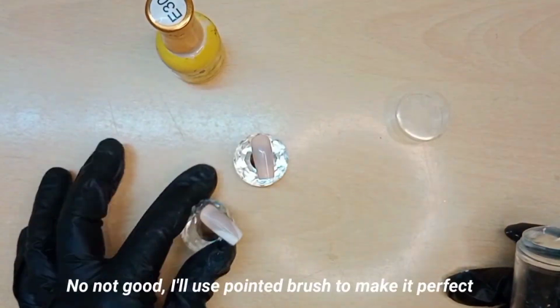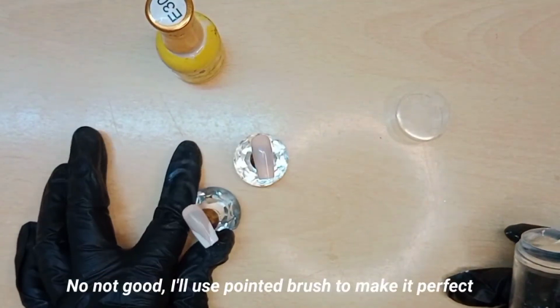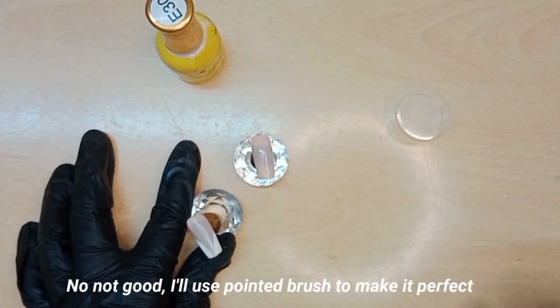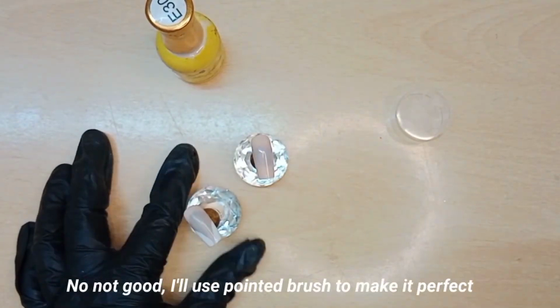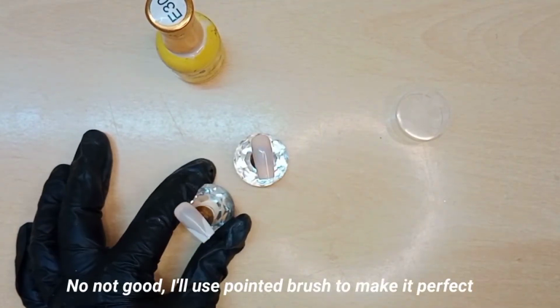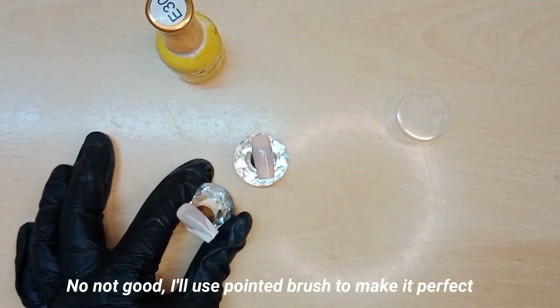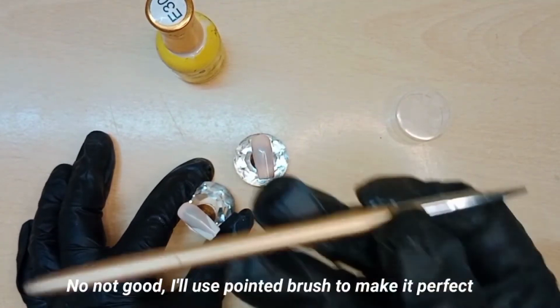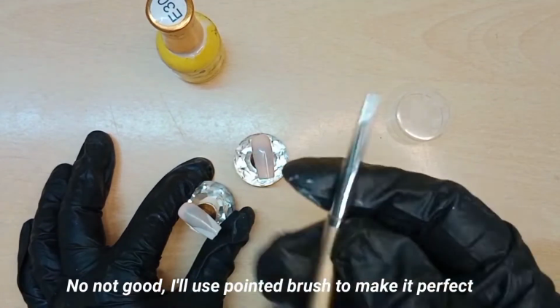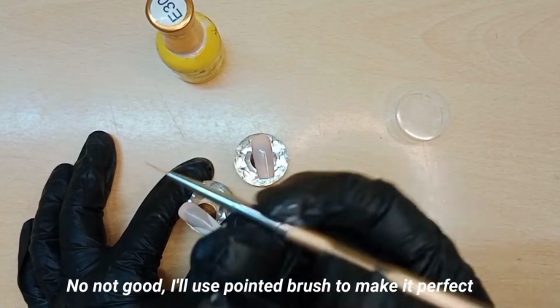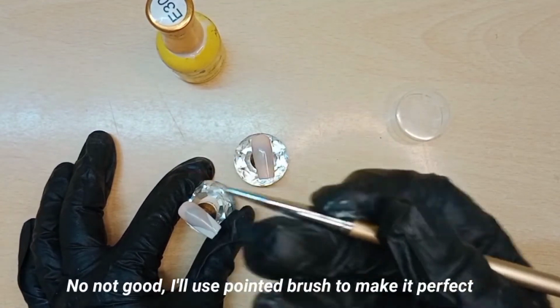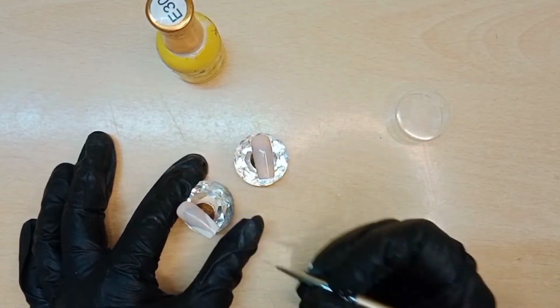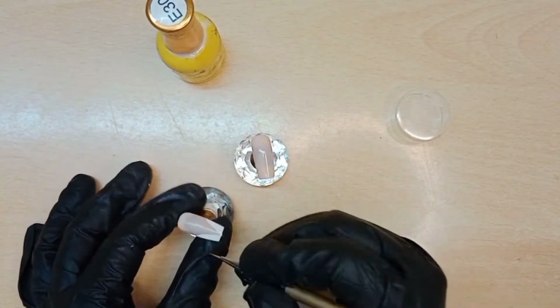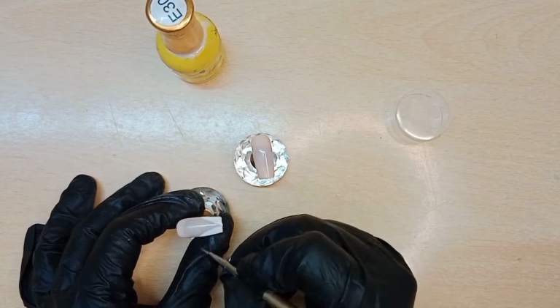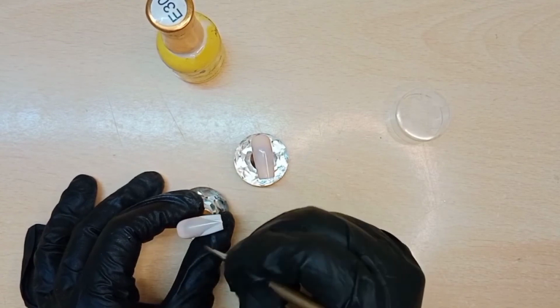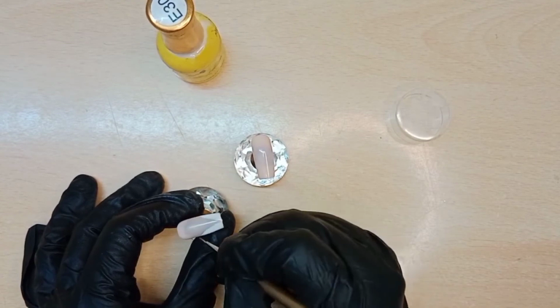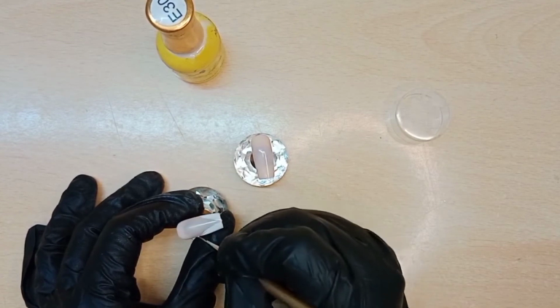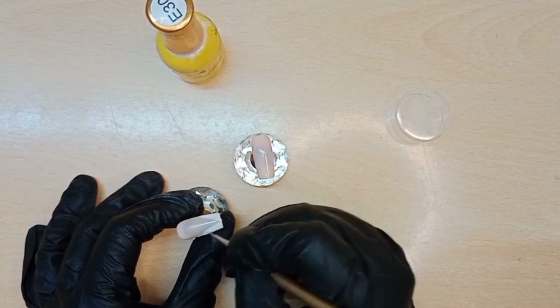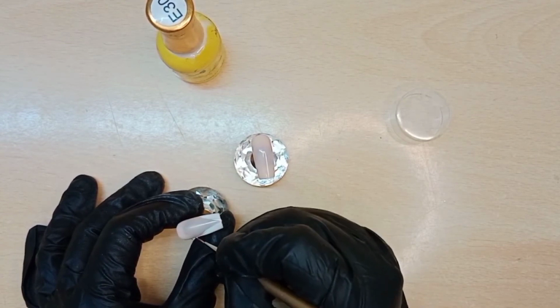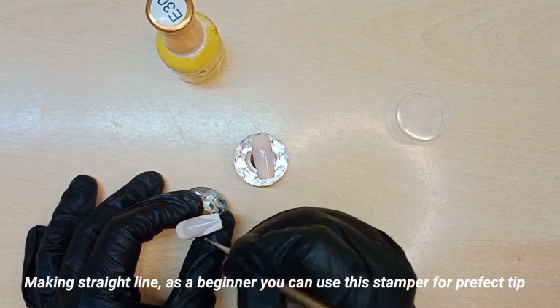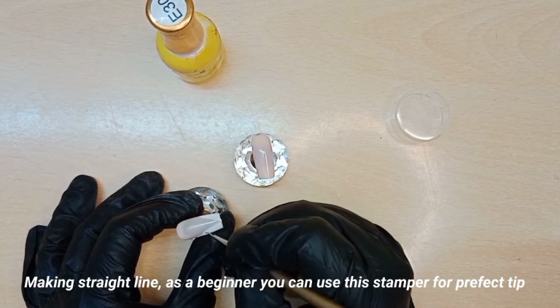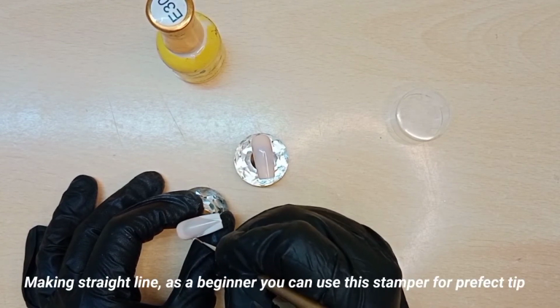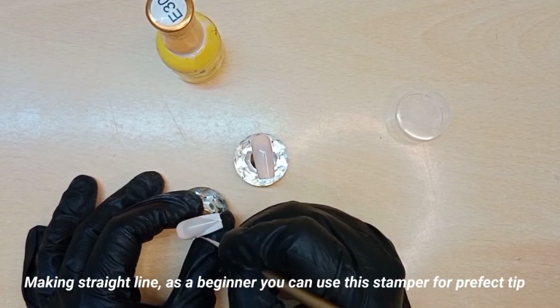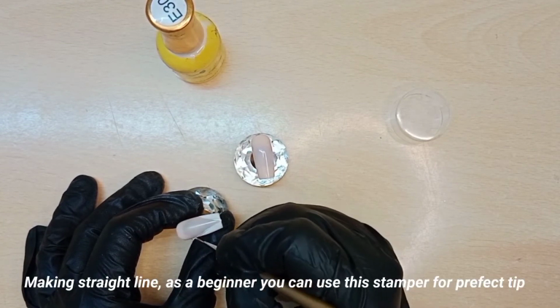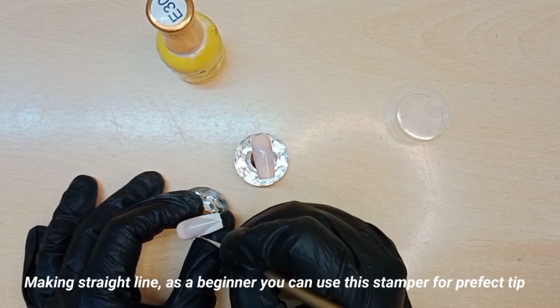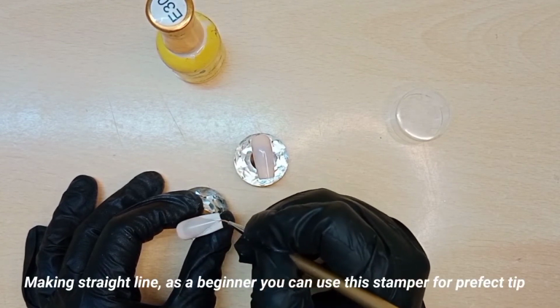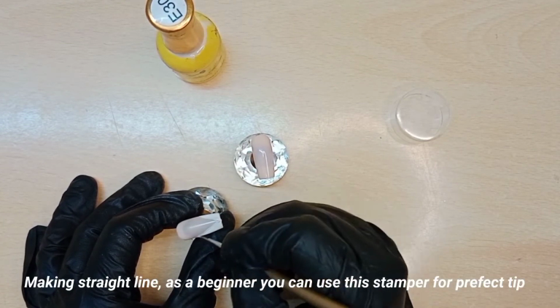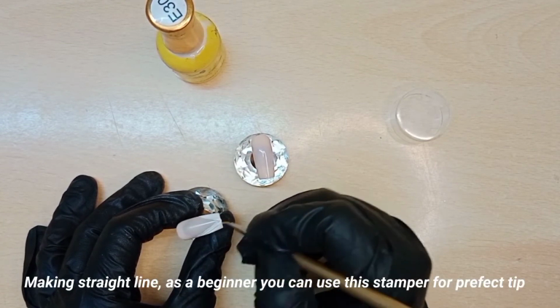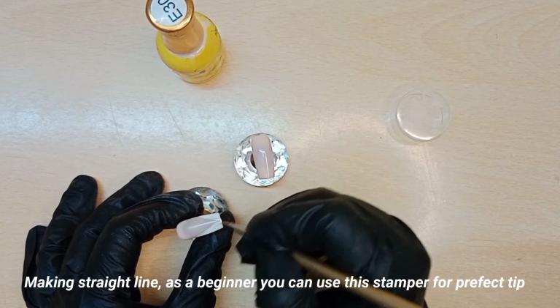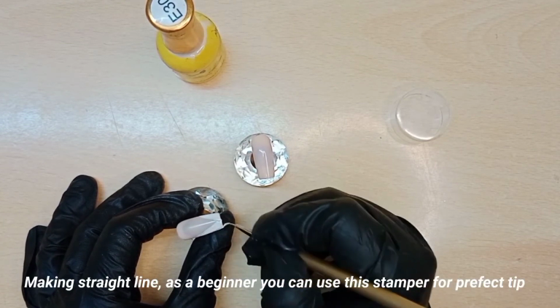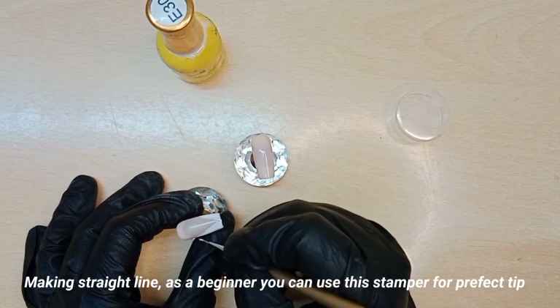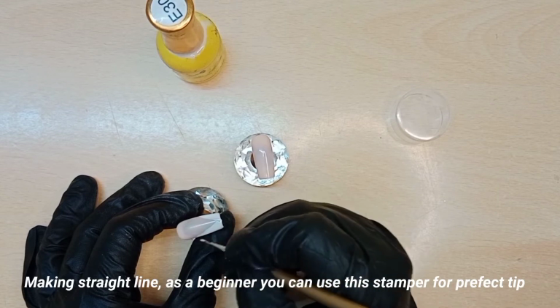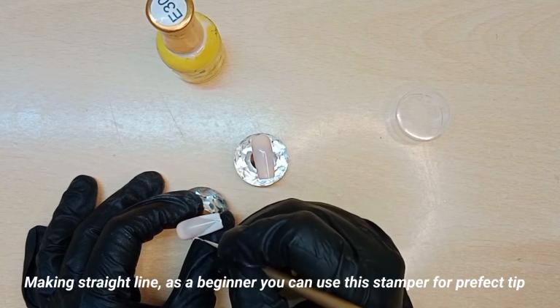No, not good. I'll use a pointed brush to make it perfect — making a straight line. As a beginner, you can use this stamper for a perfect tip.